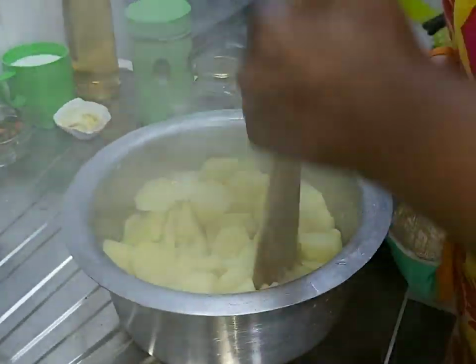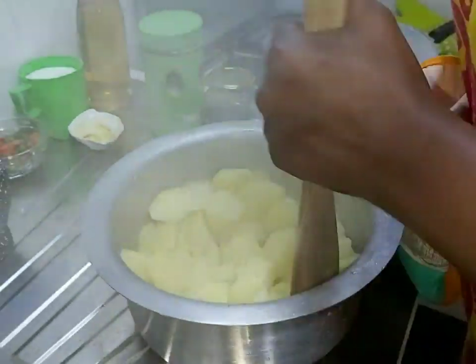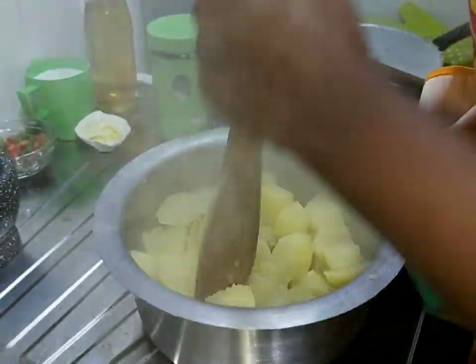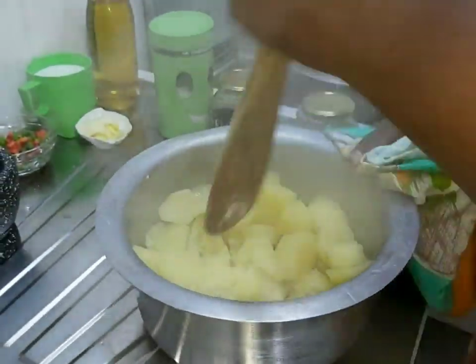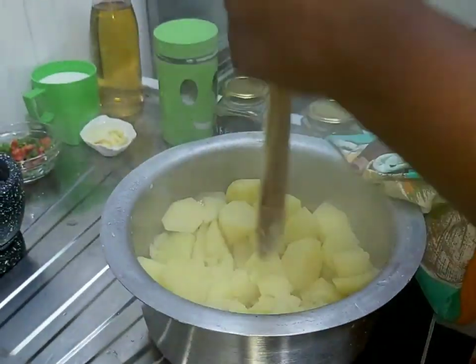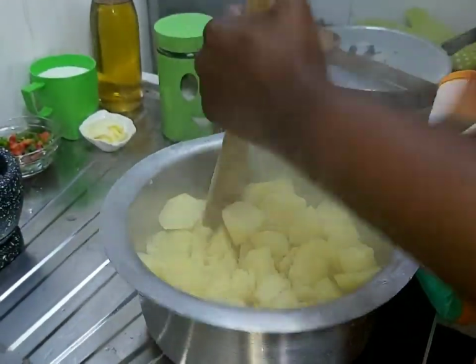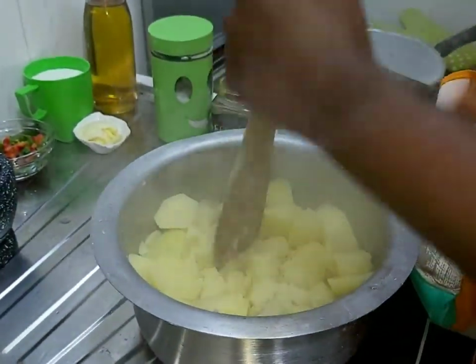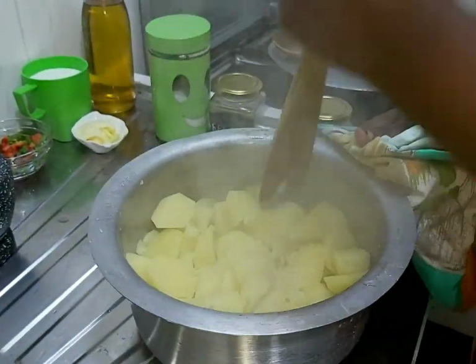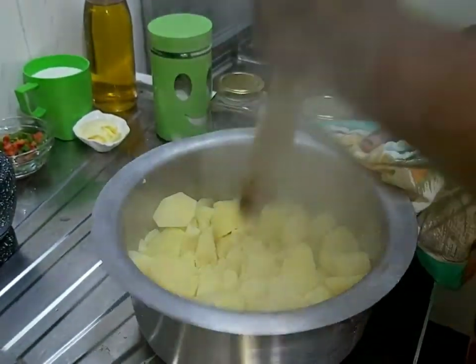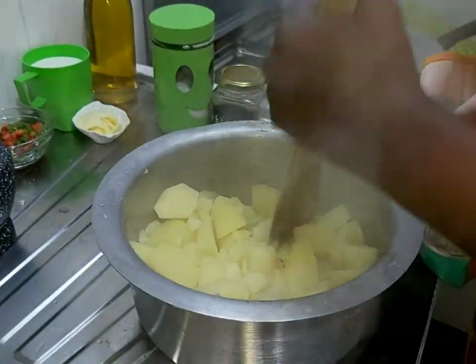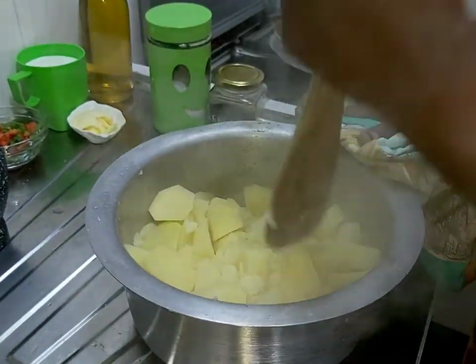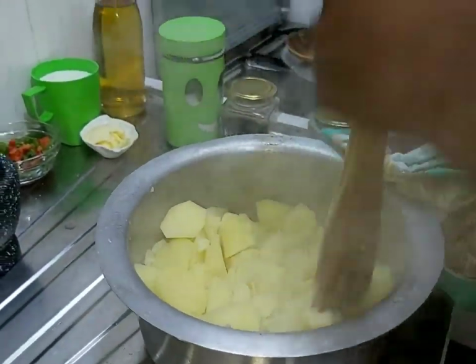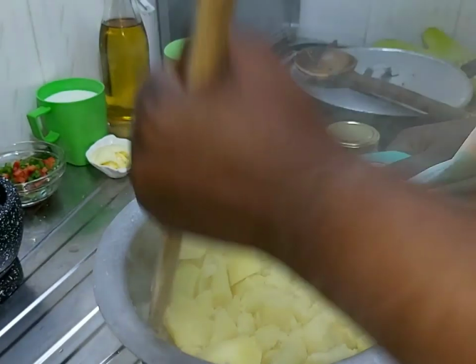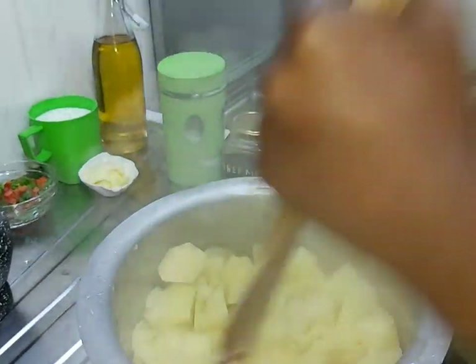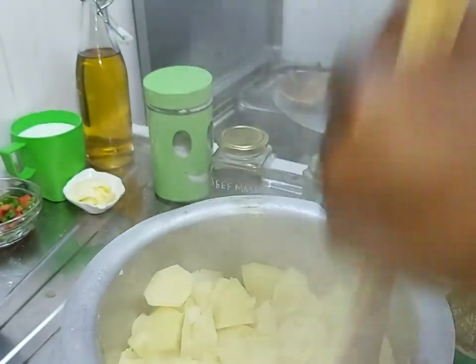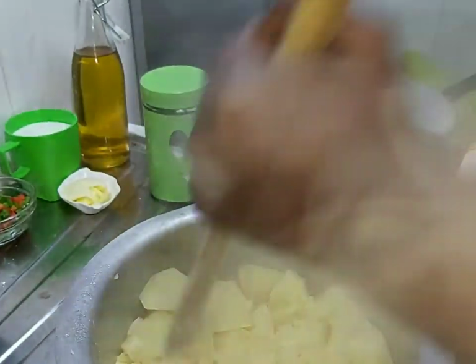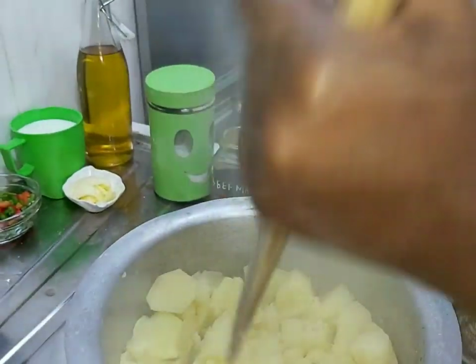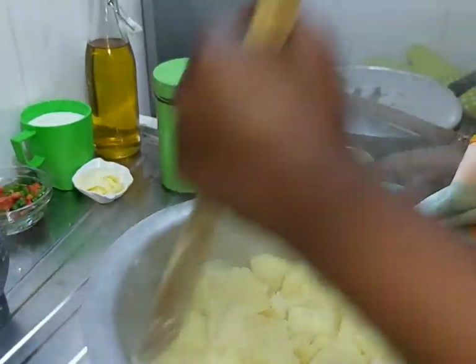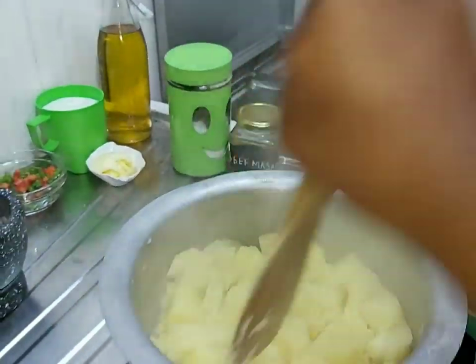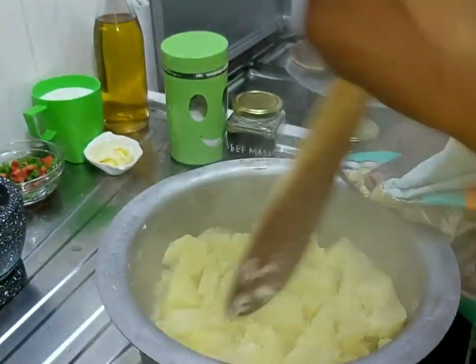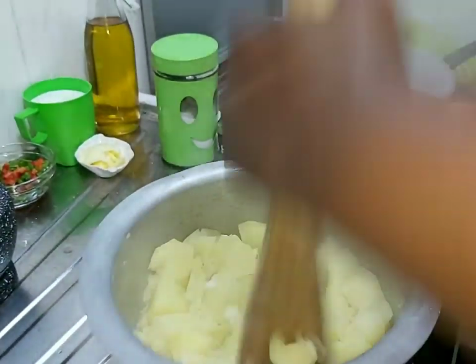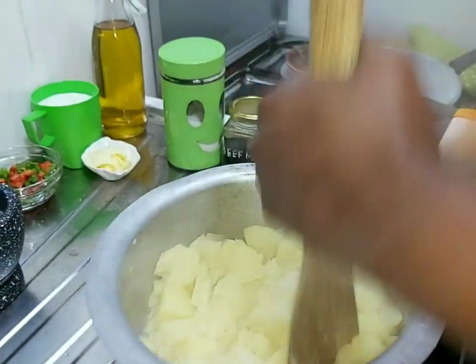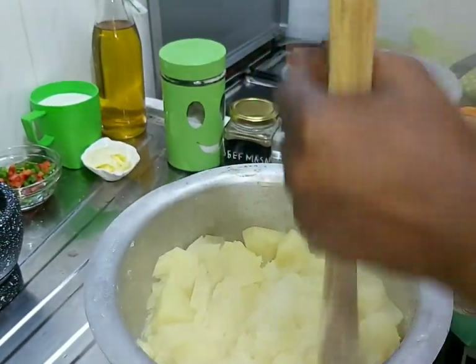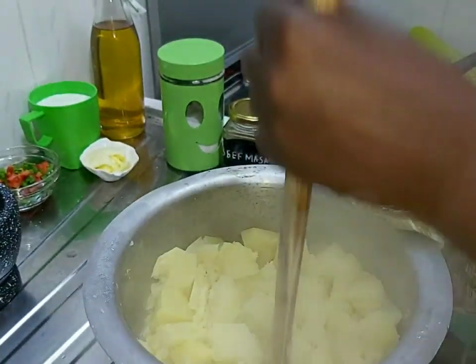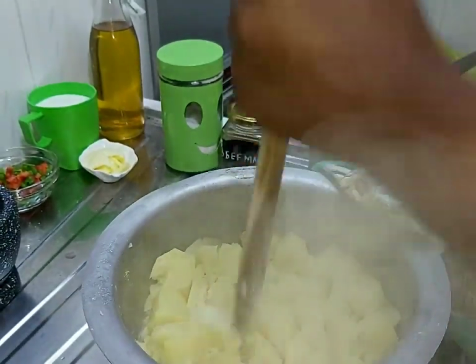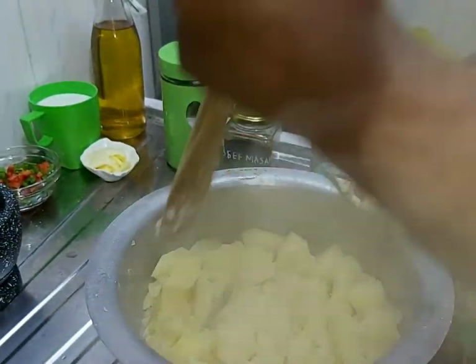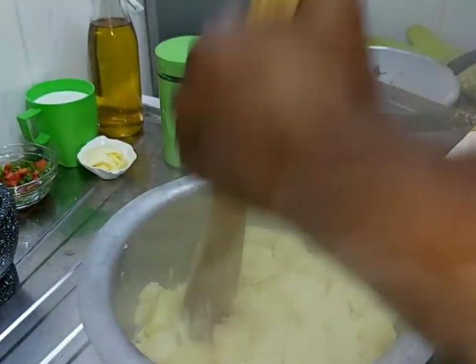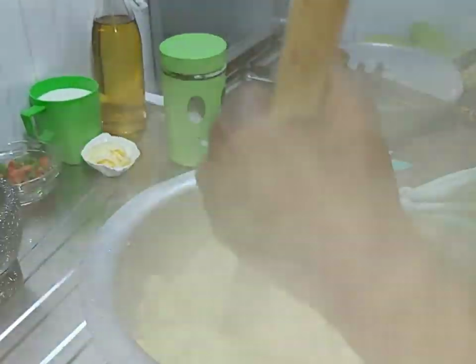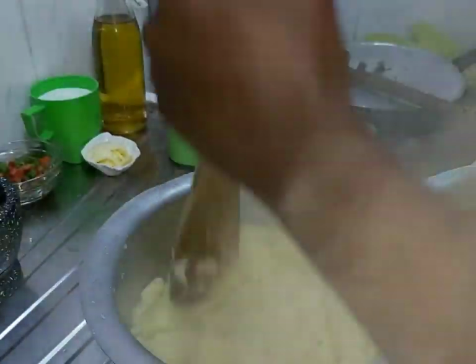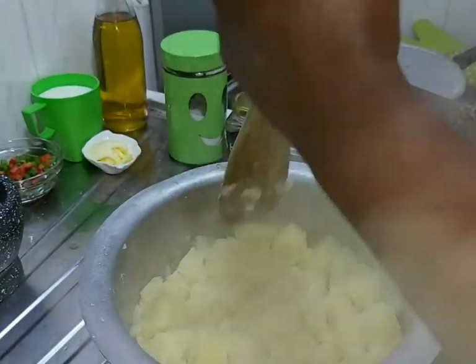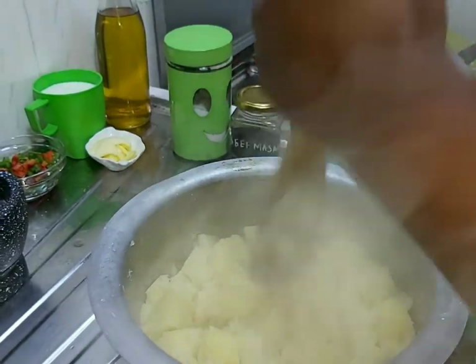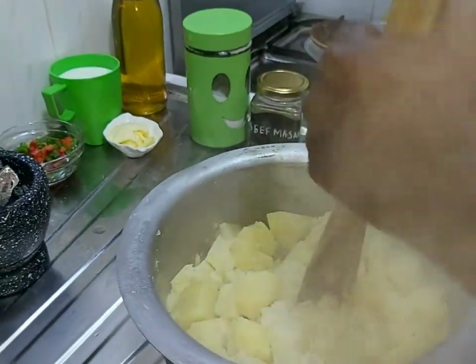So now start mashing. You can add in a song to make your mashing interesting. Keep on smashing.